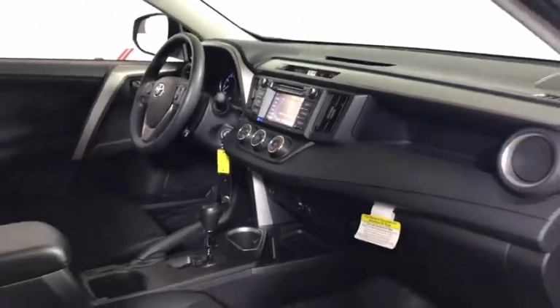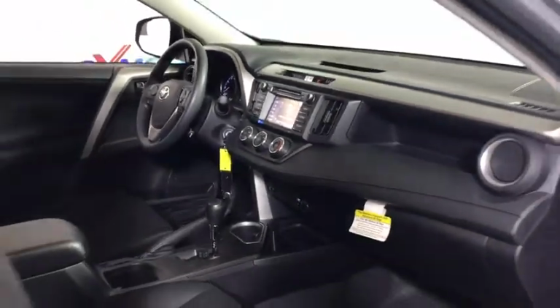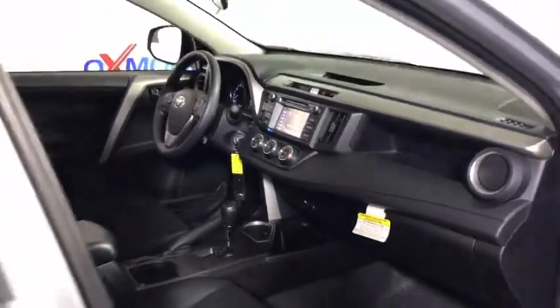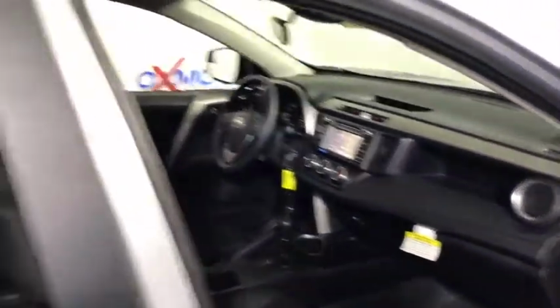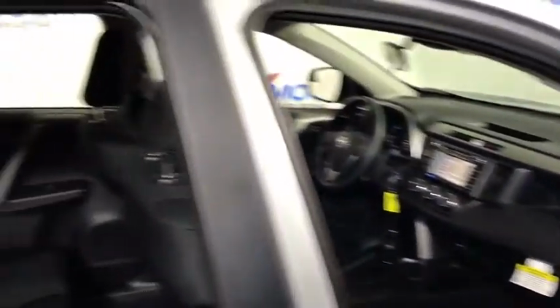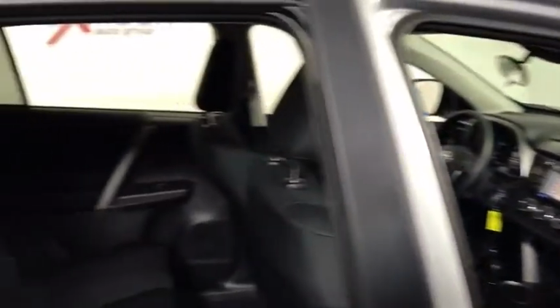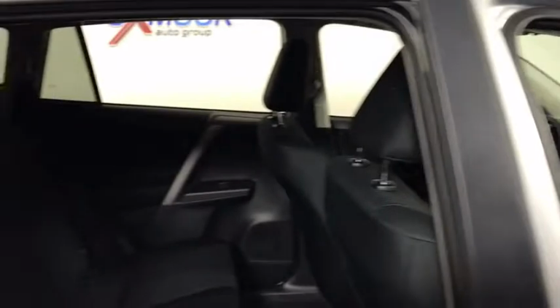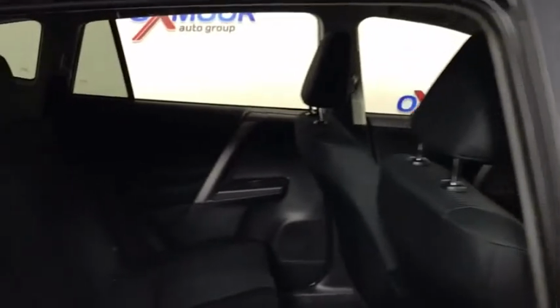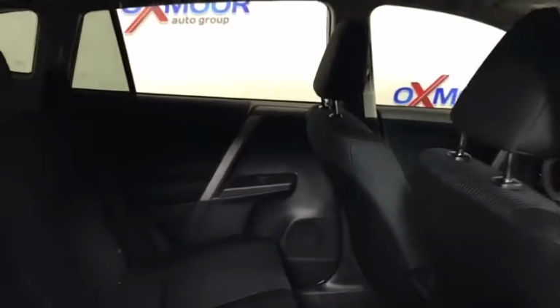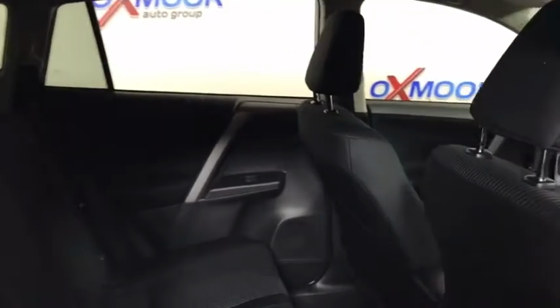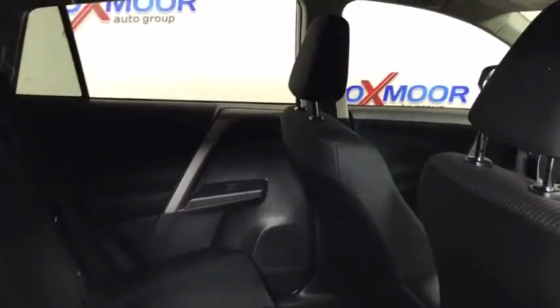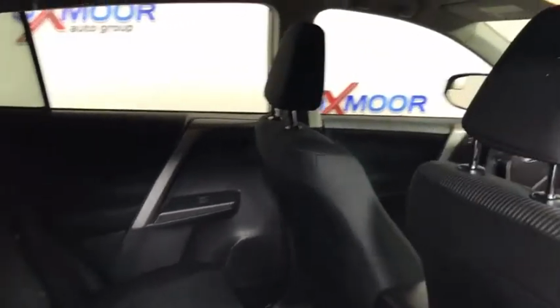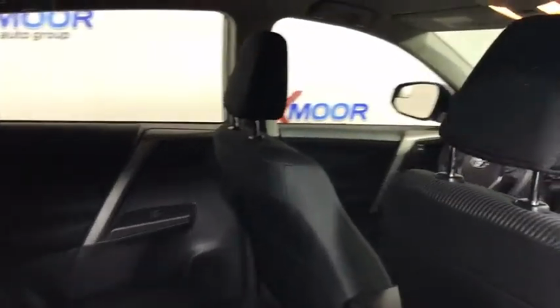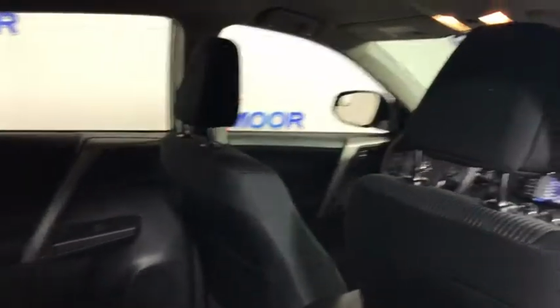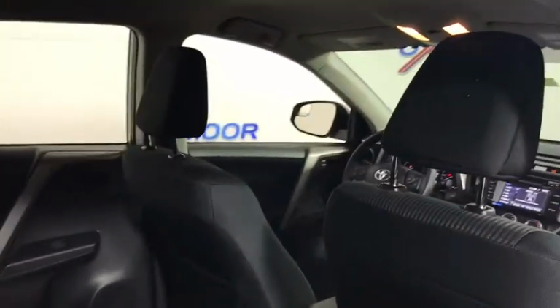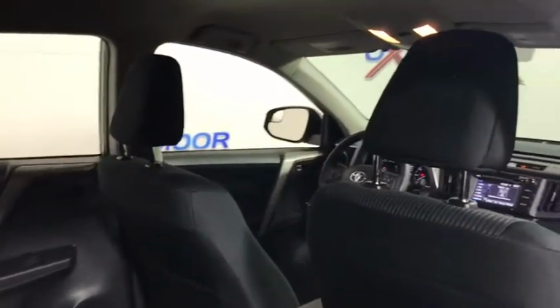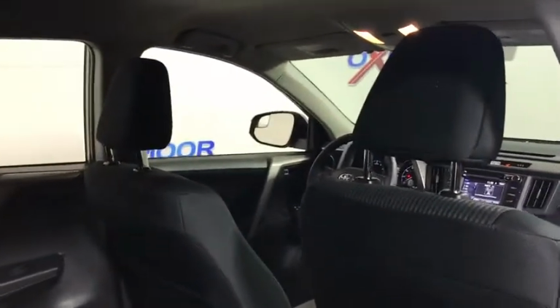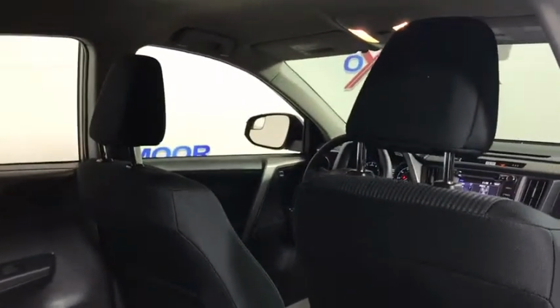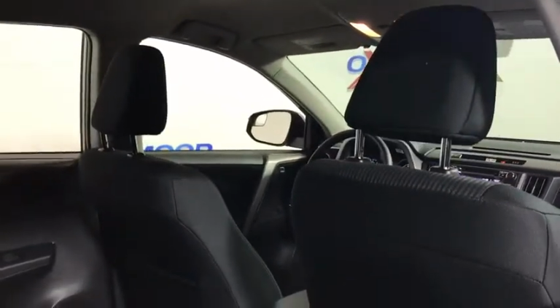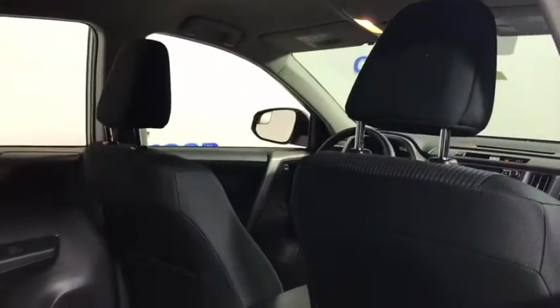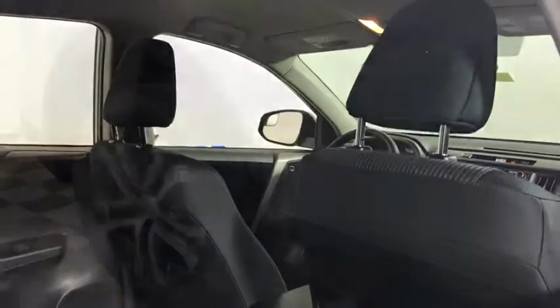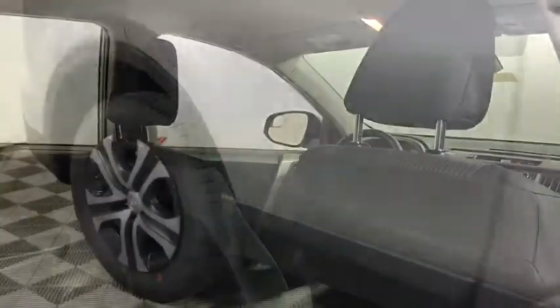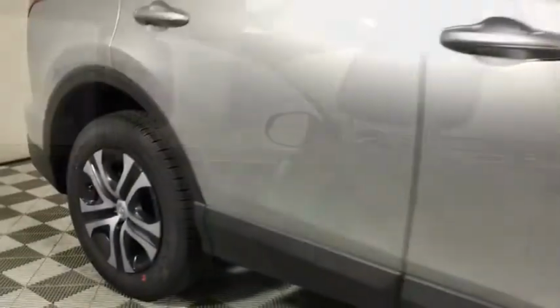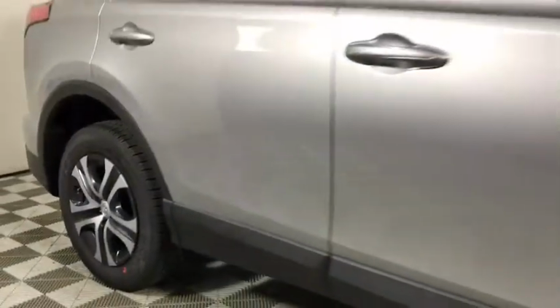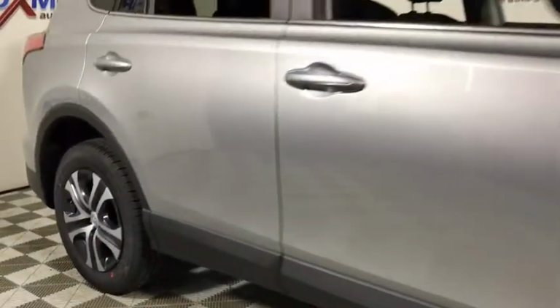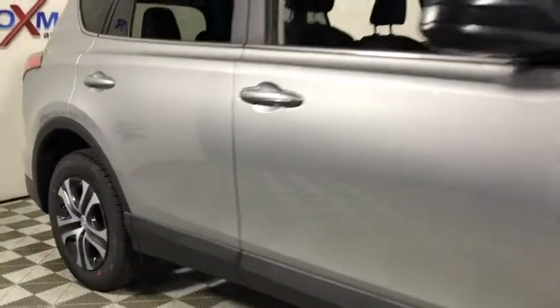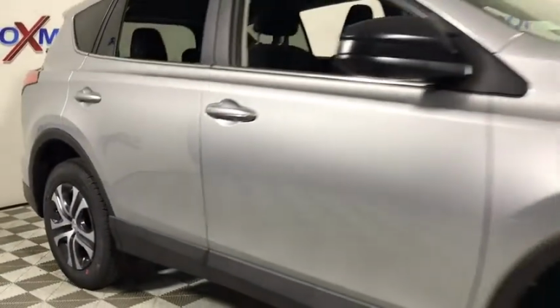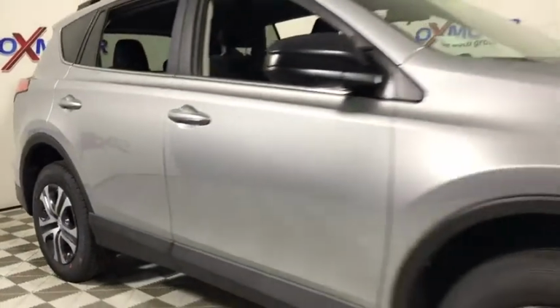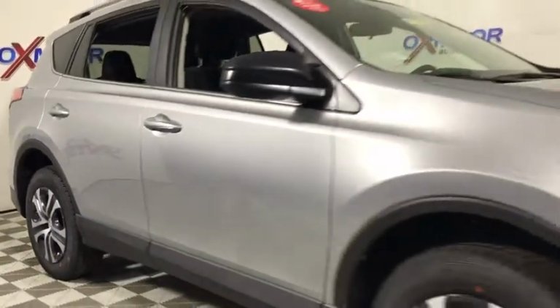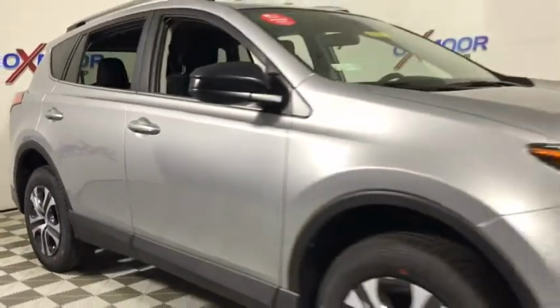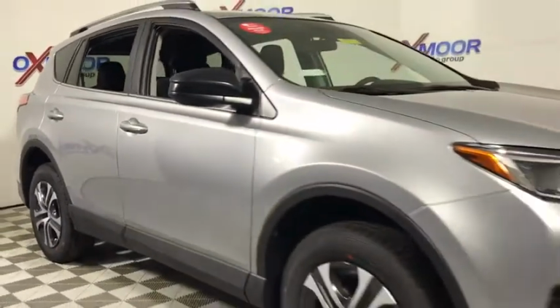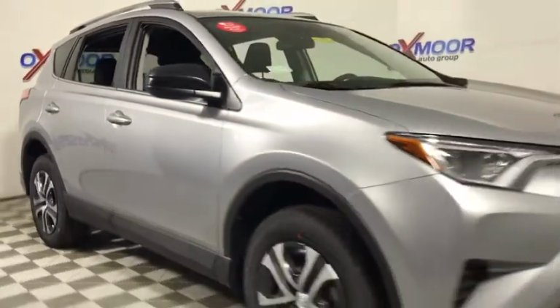Rear window defroster, remote keyless entry, panic alarm, brake assist, overhead console, tachometer, tilt steering wheel, front reading lamp, front bucket seats, driver vanity mirror, rear window wiper.